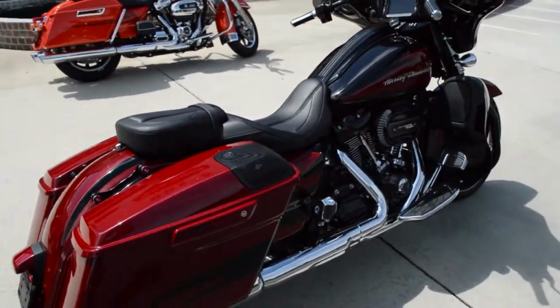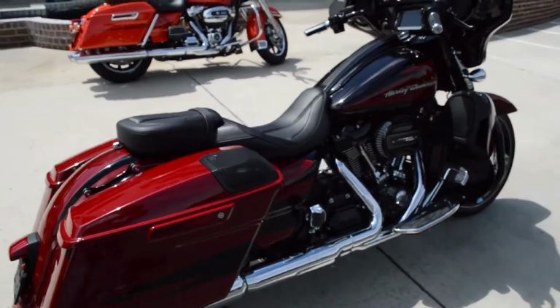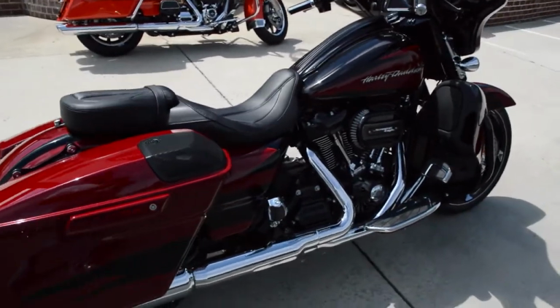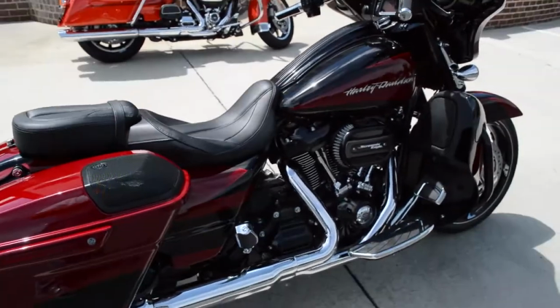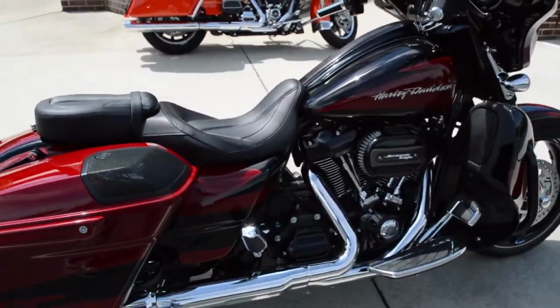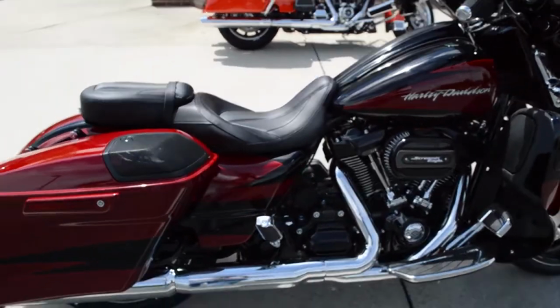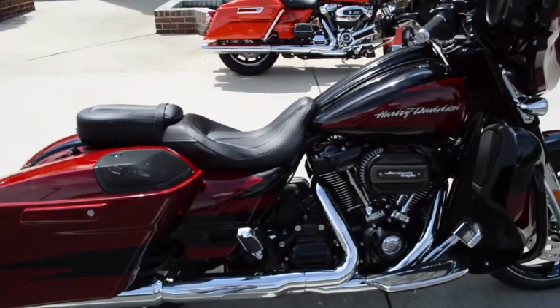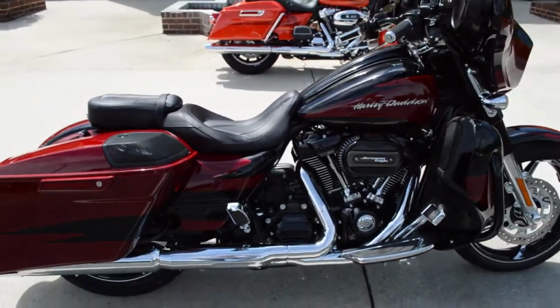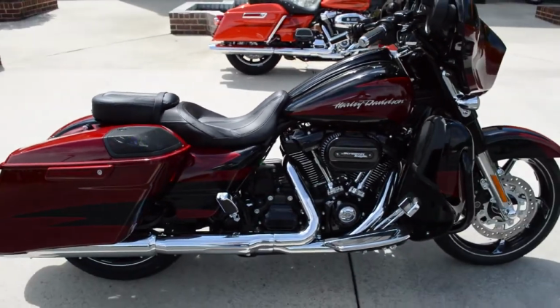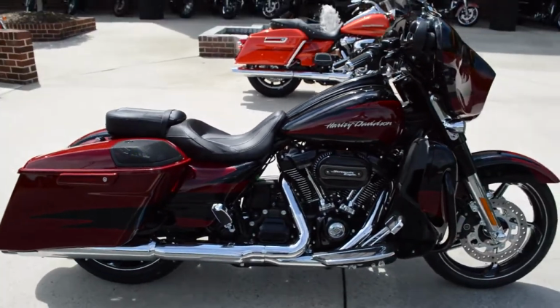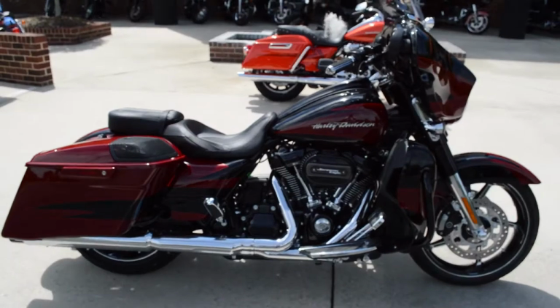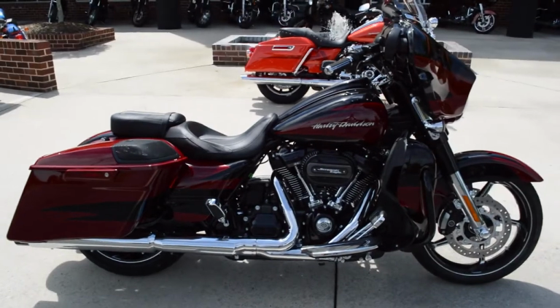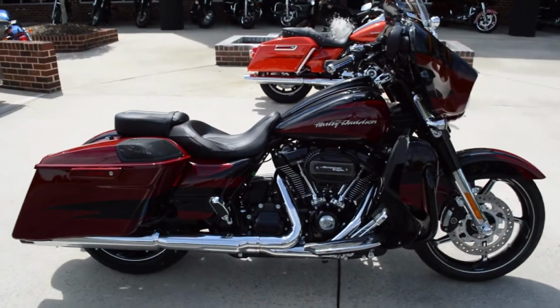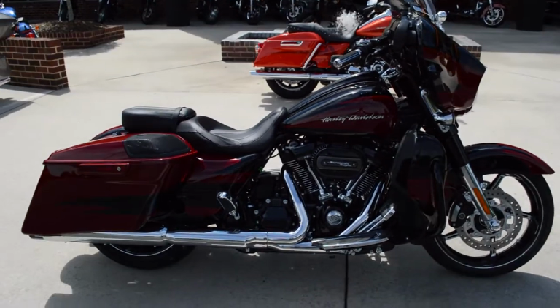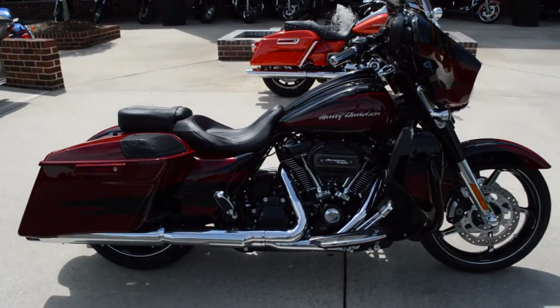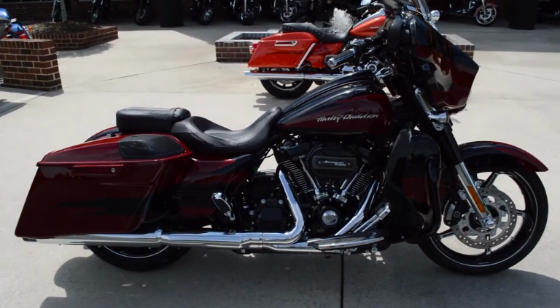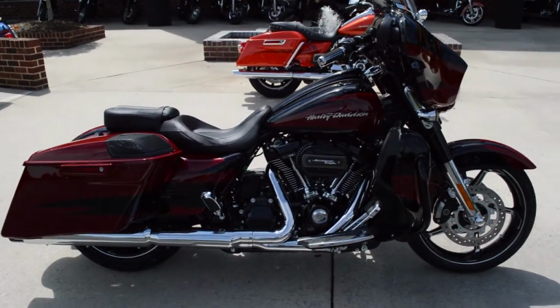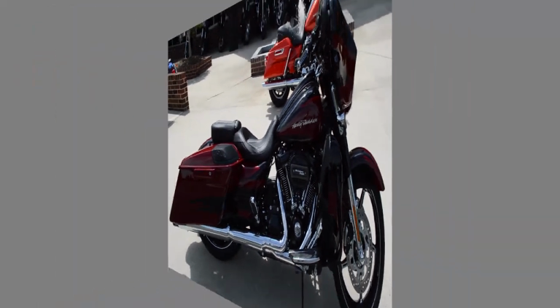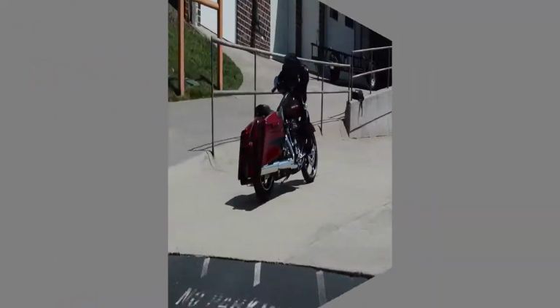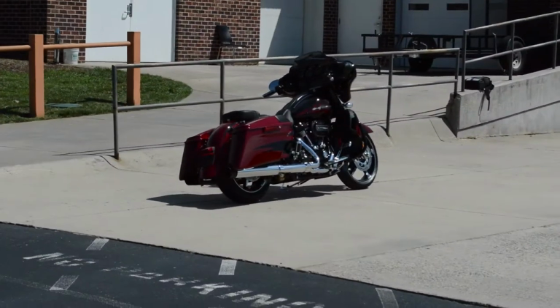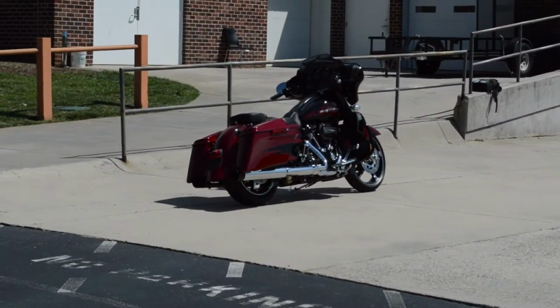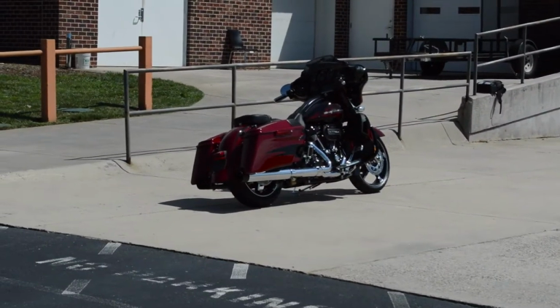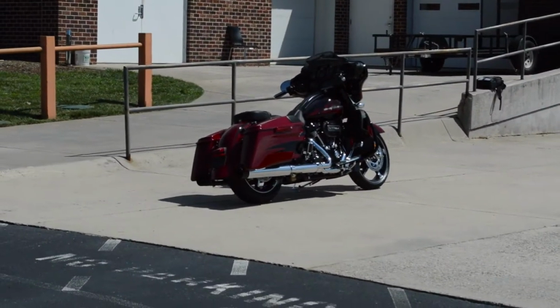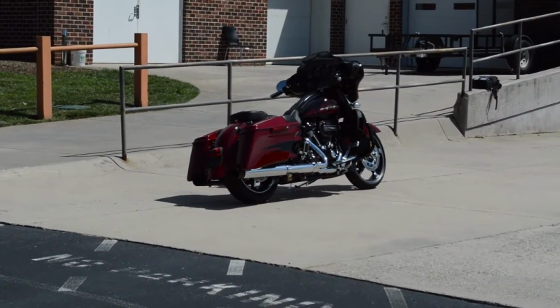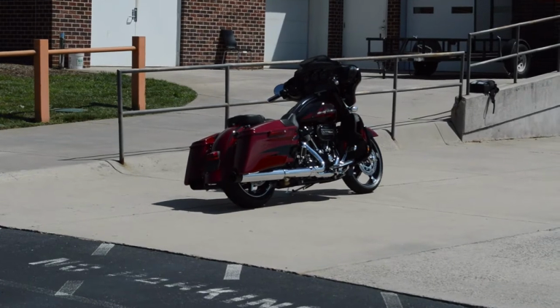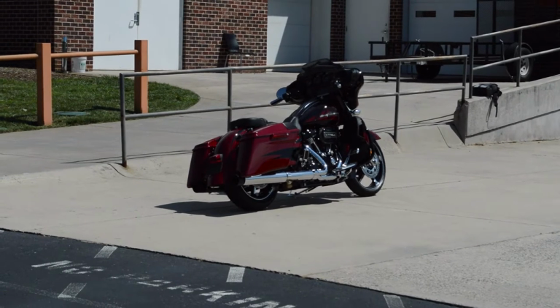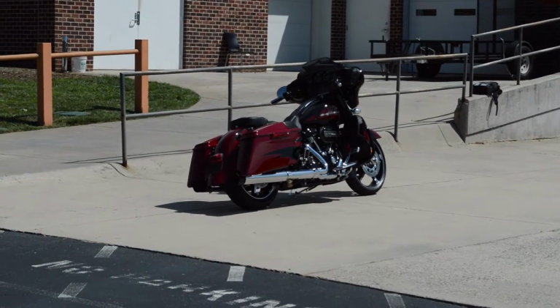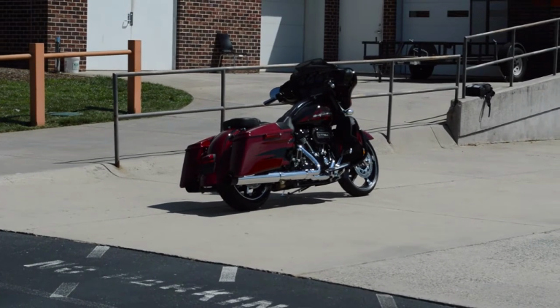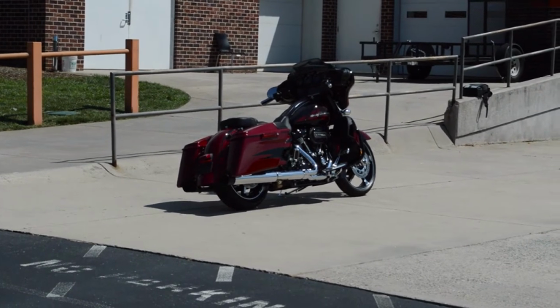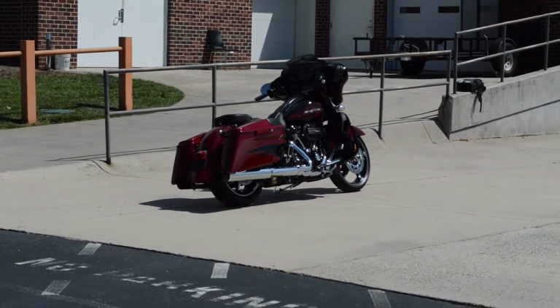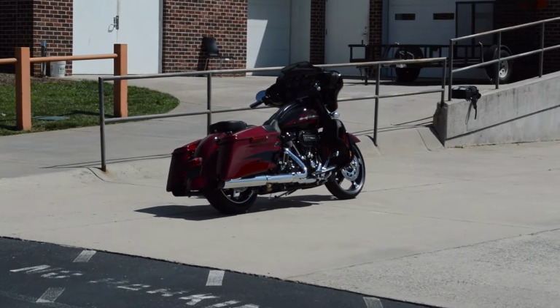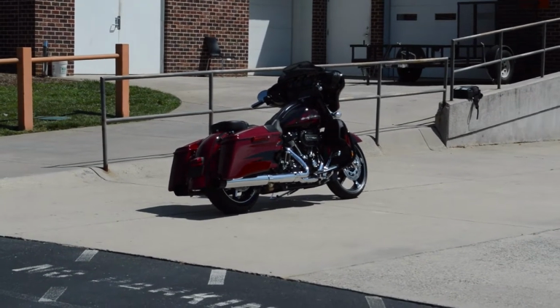Awesome bike. Come on down, take it for a demo ride today right here at Cox's Harley-Davidson of Ashboro. If you'd like a nice stereo on your bike, this is the one for you.